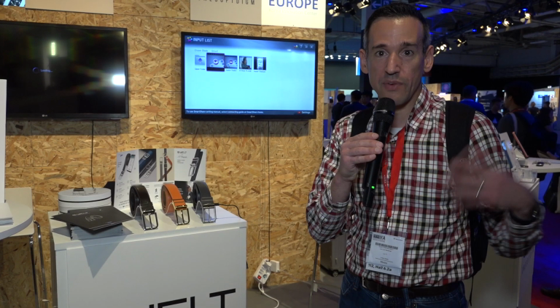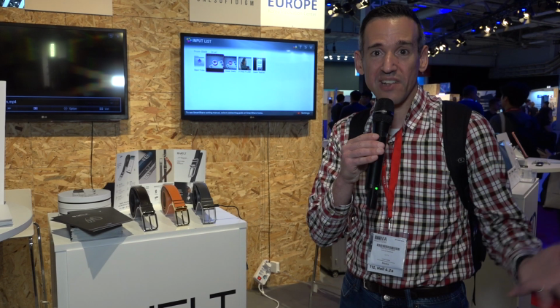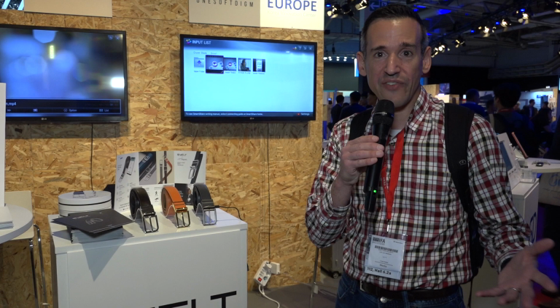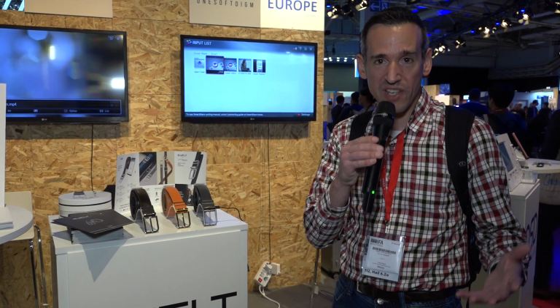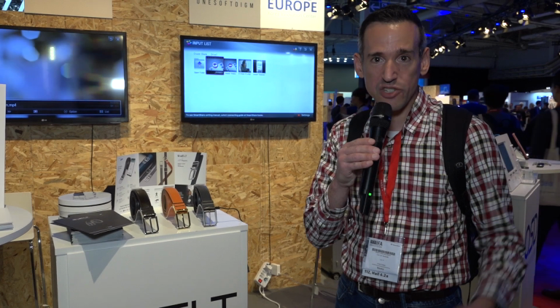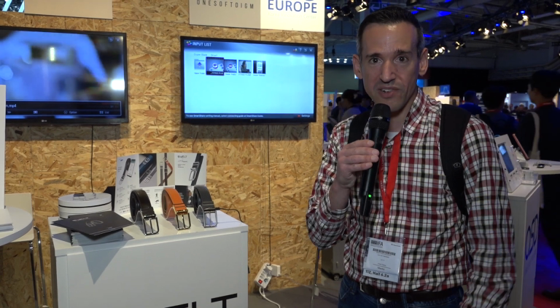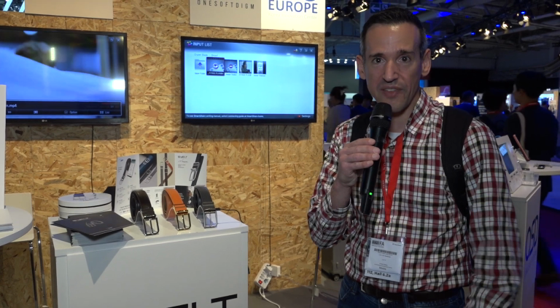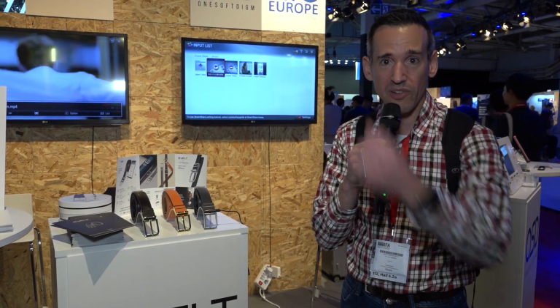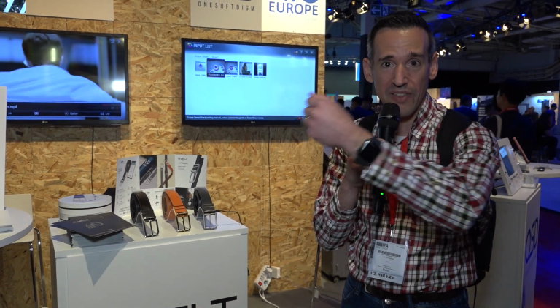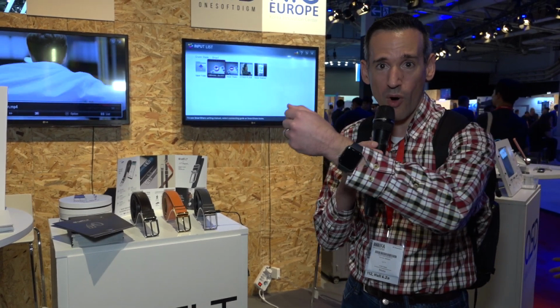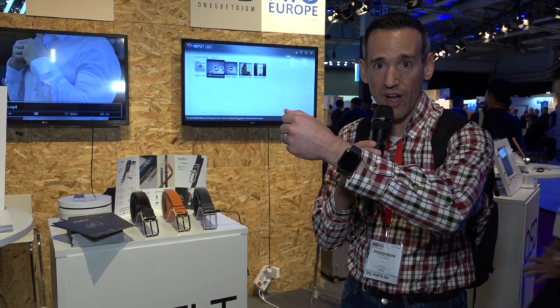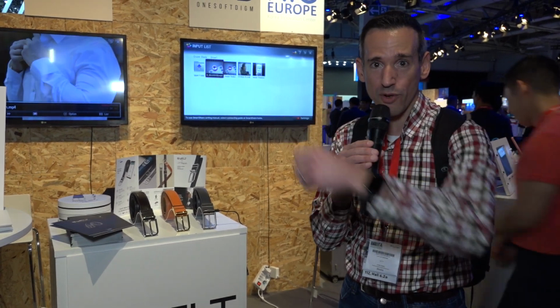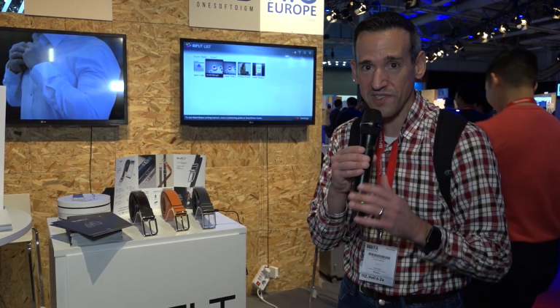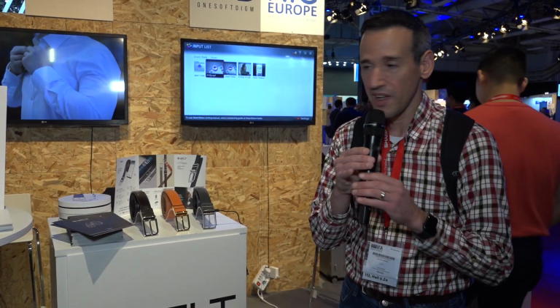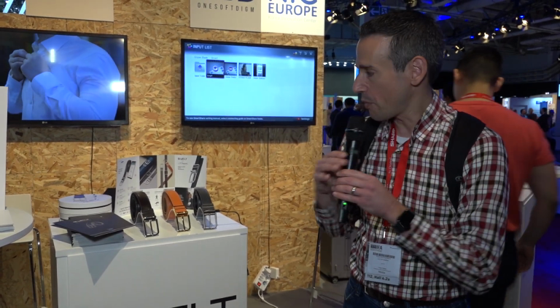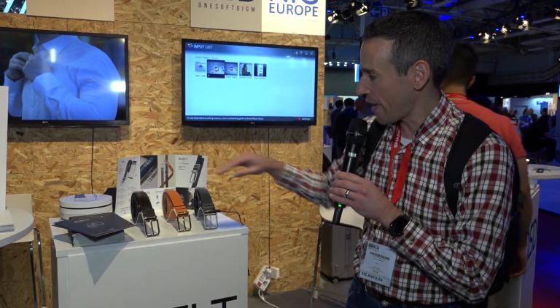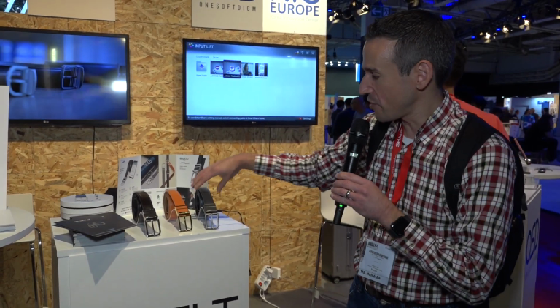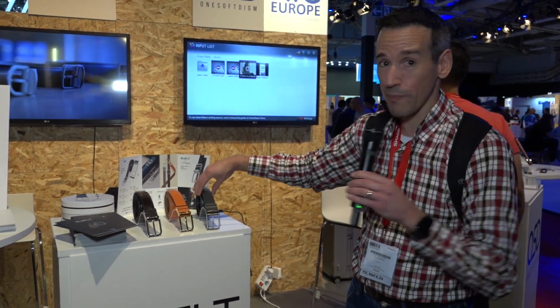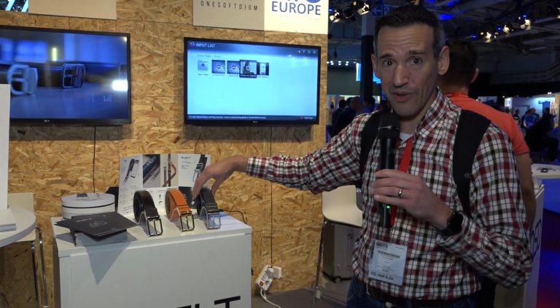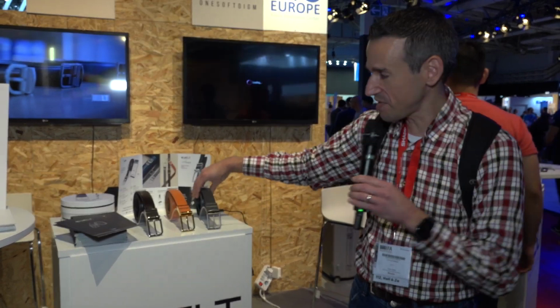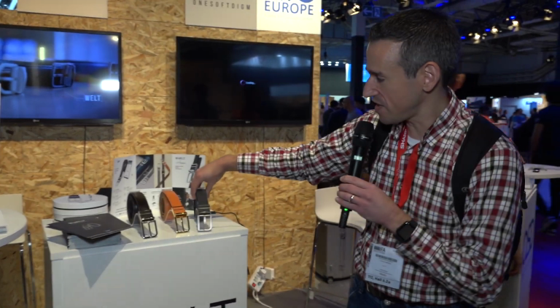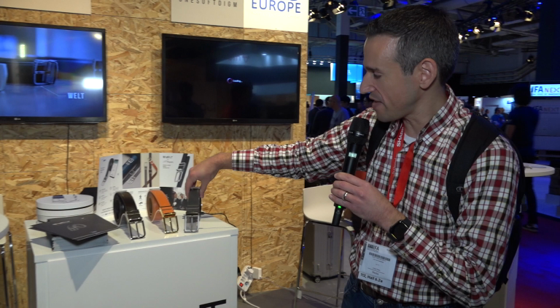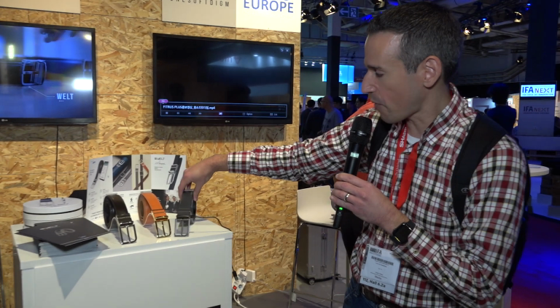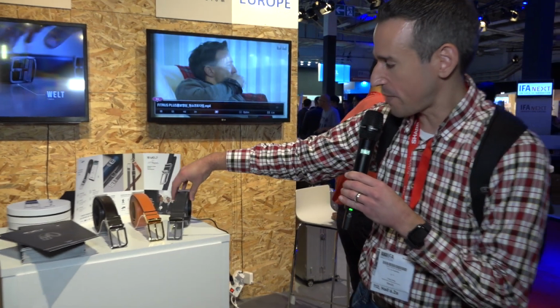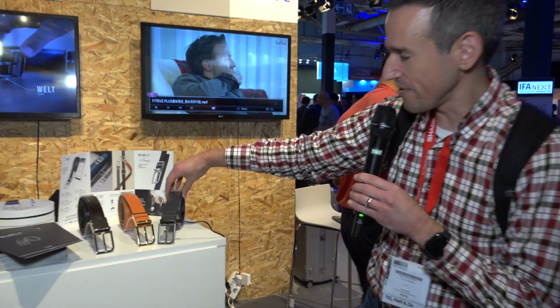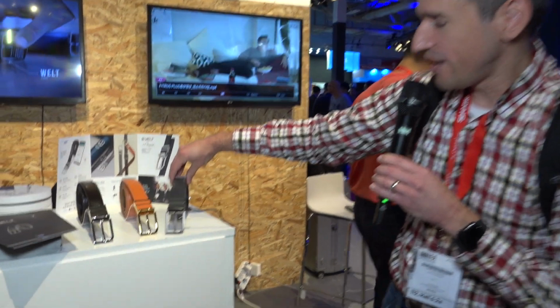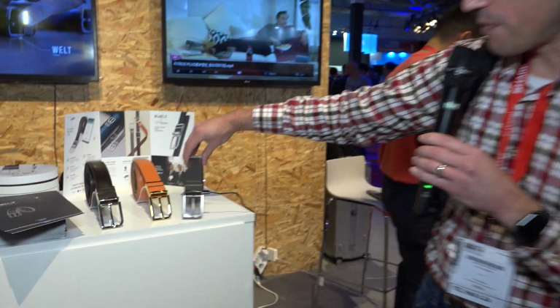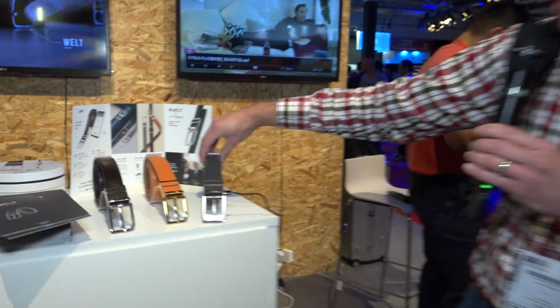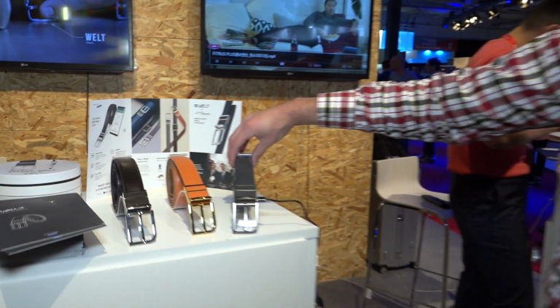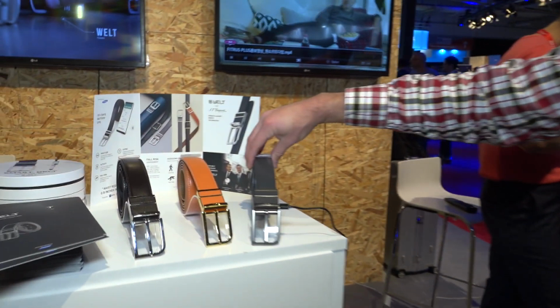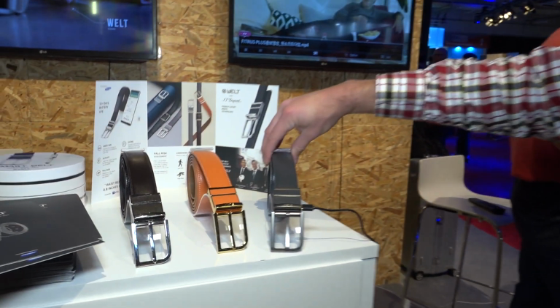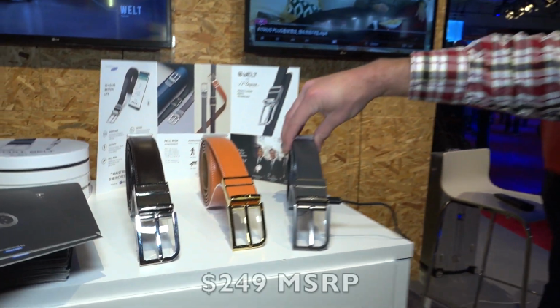Now we've seen a lot of activity trackers out there. A lot of them are on your wrist. But what about your belt? Well, this is a smart belt from a company called Welt.